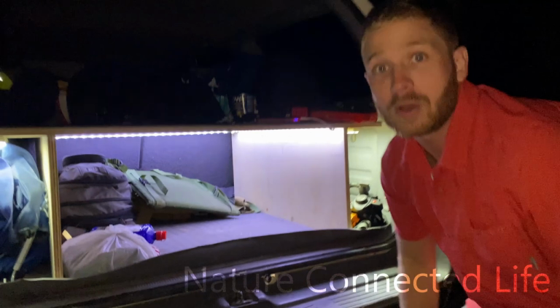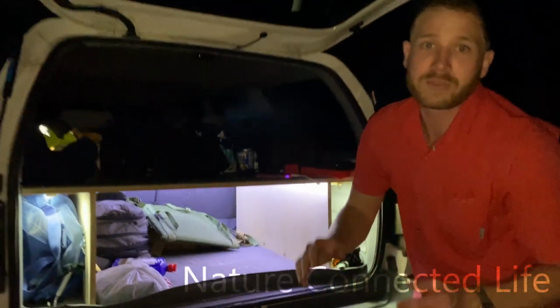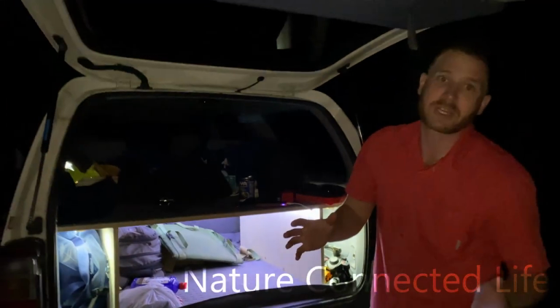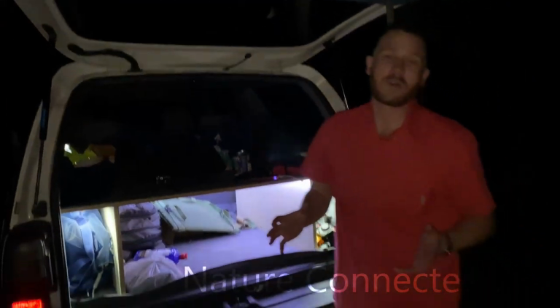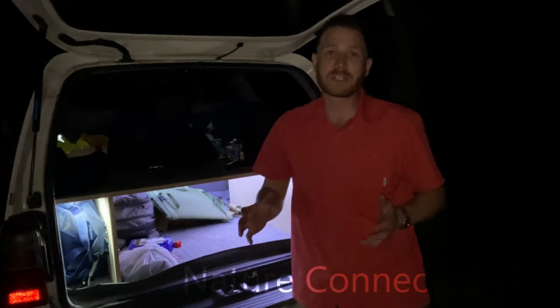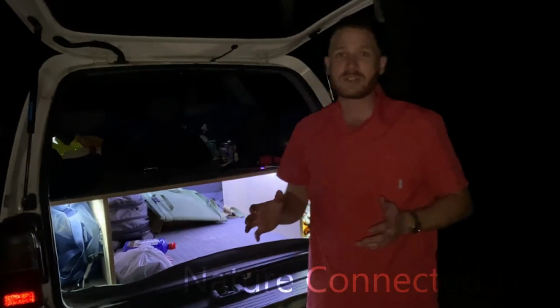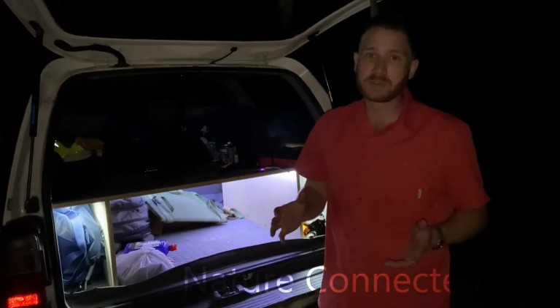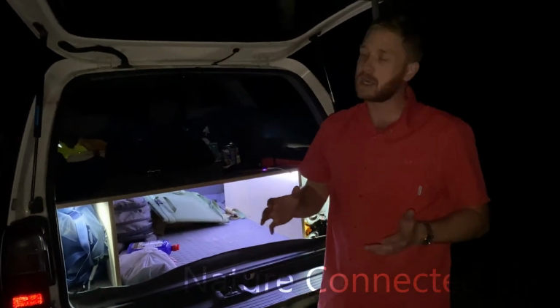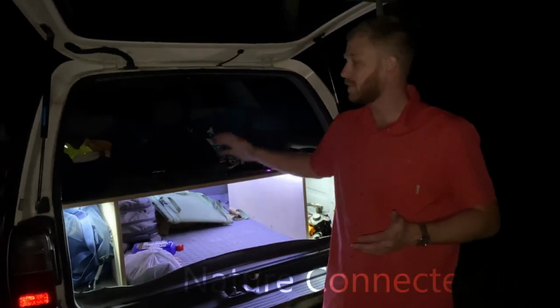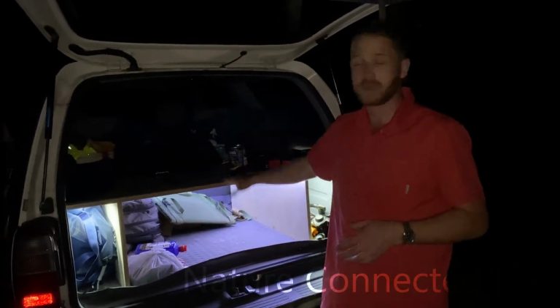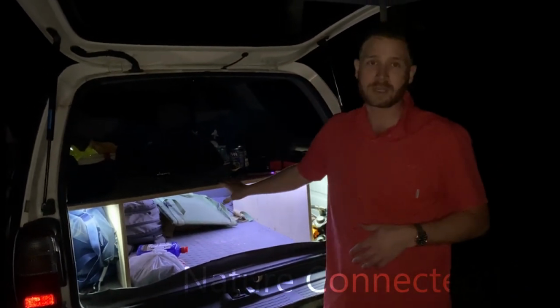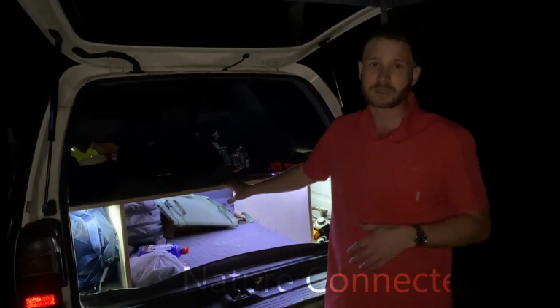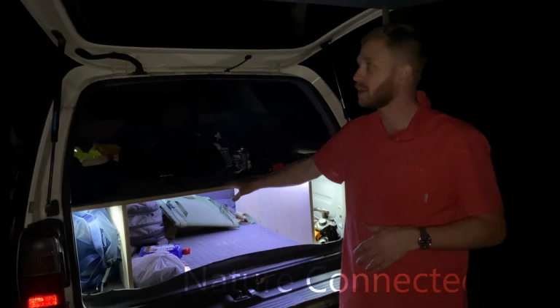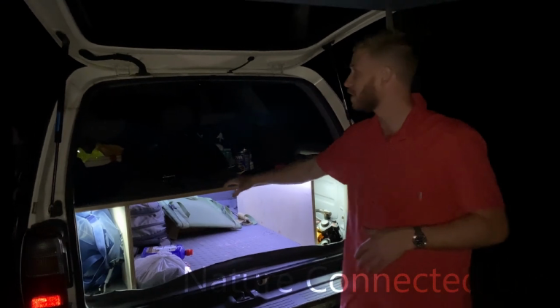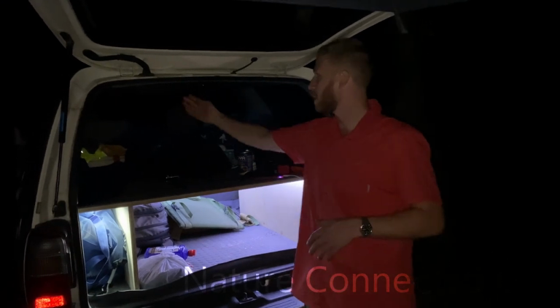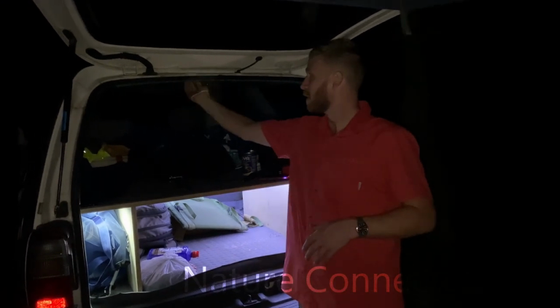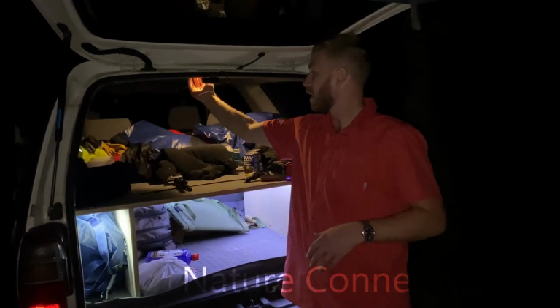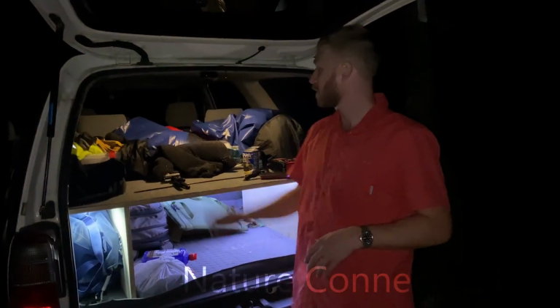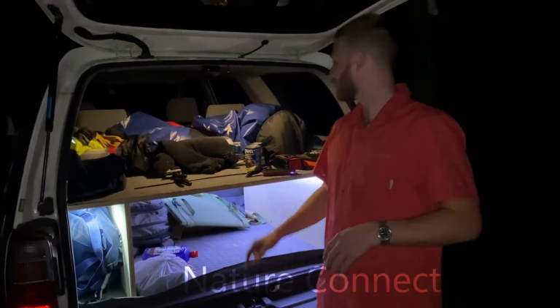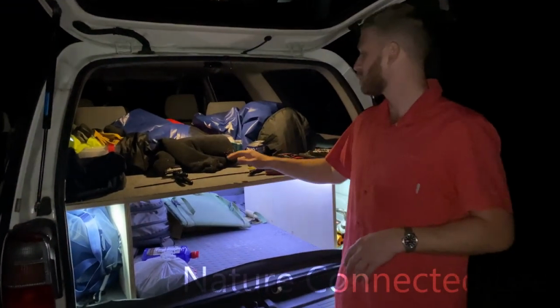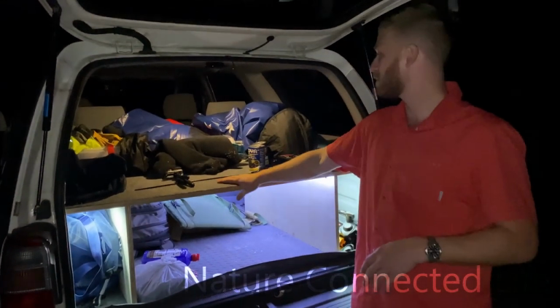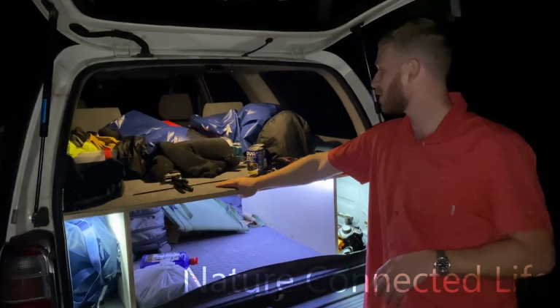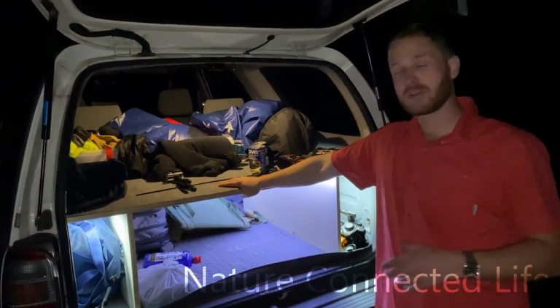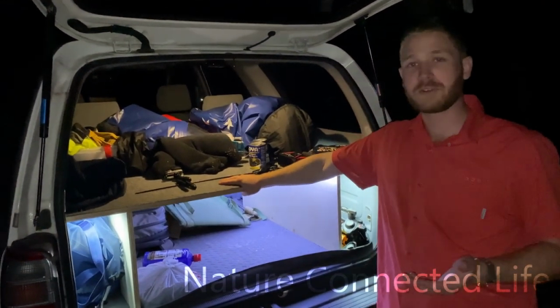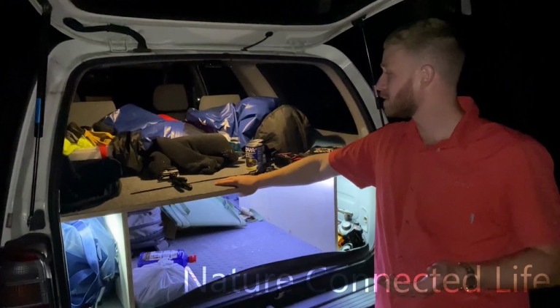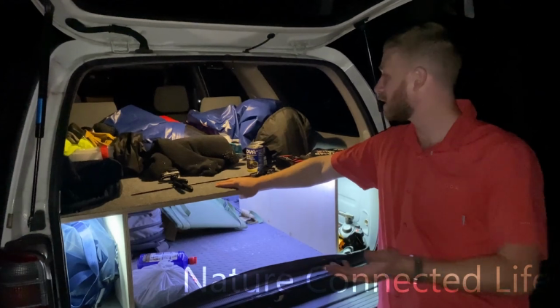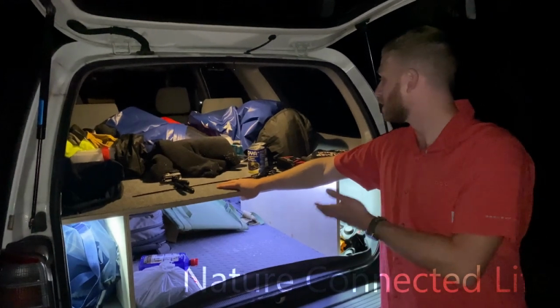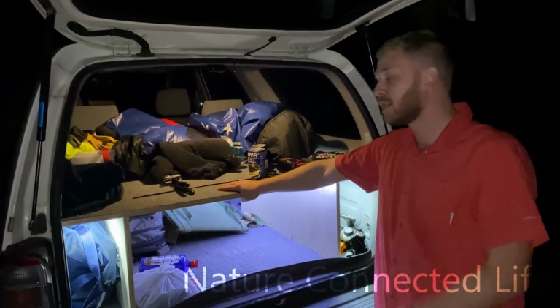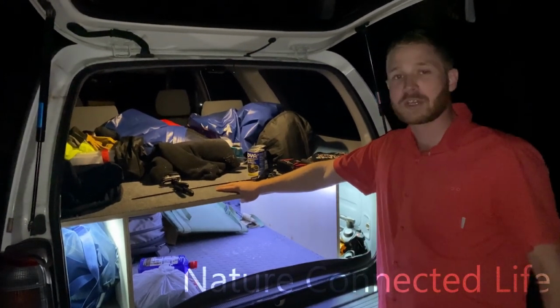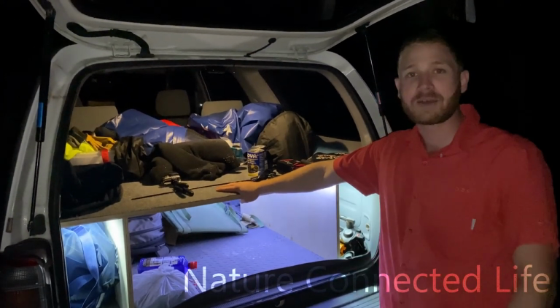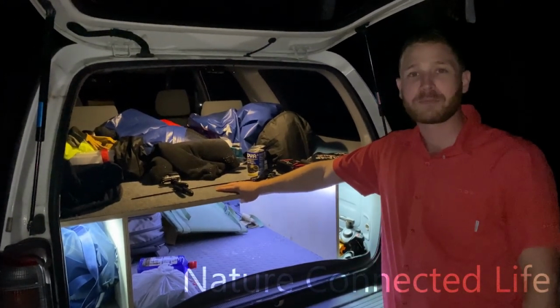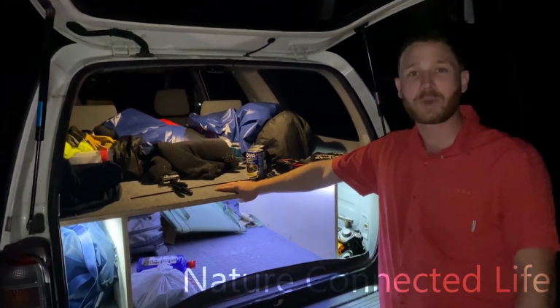Thanks for checking it out. Hopefully you guys find this useful, and if you want to build something in your own truck, you can do that as well. Up top we have our regular vehicle light to finish off the top. Thanks for watching.